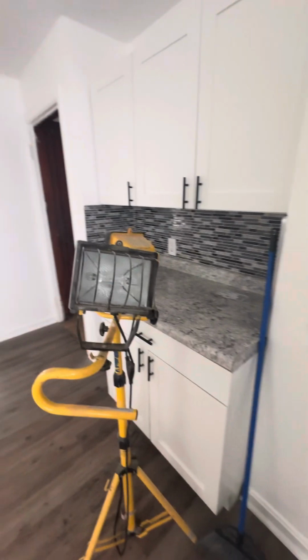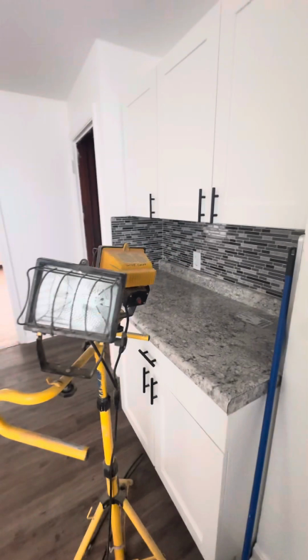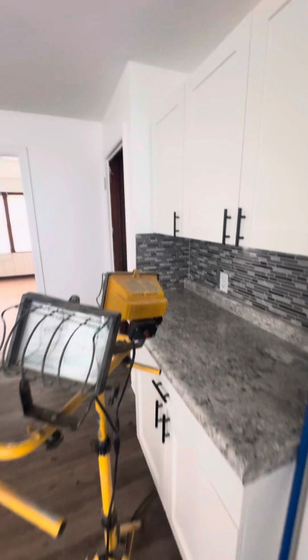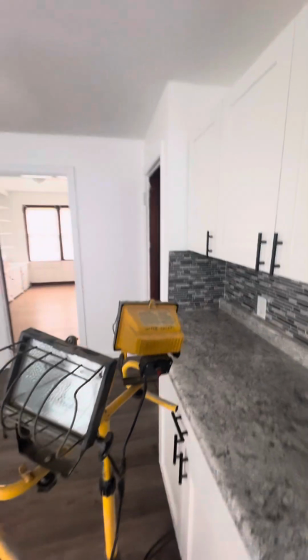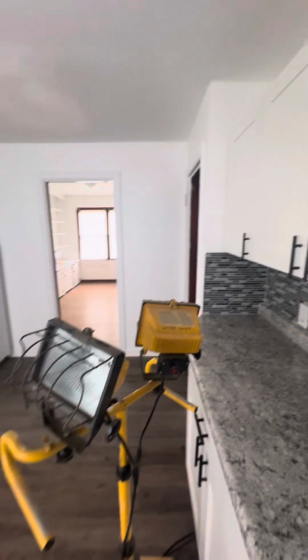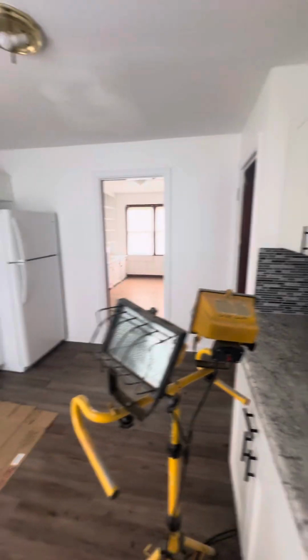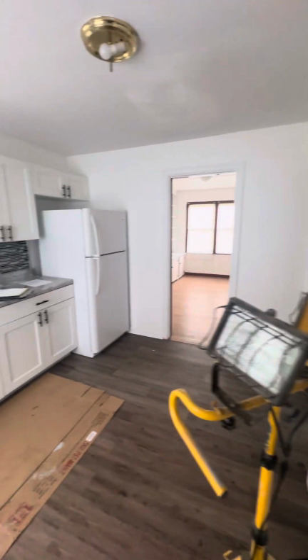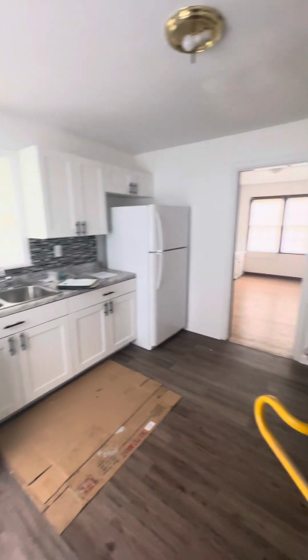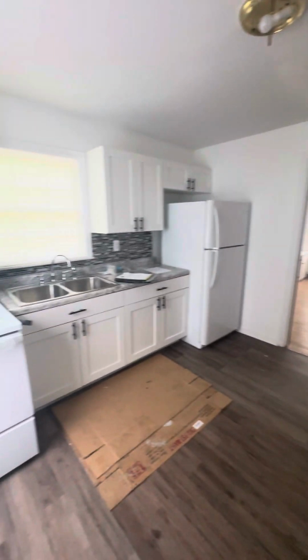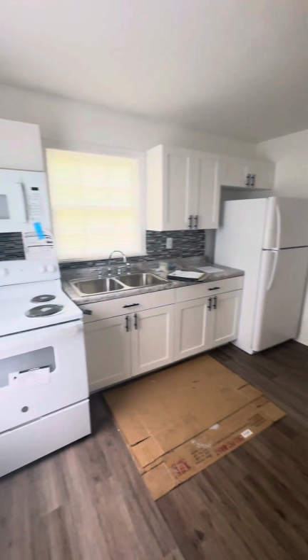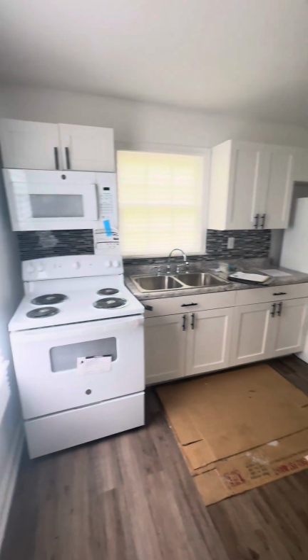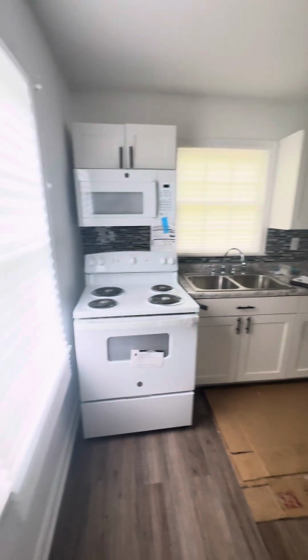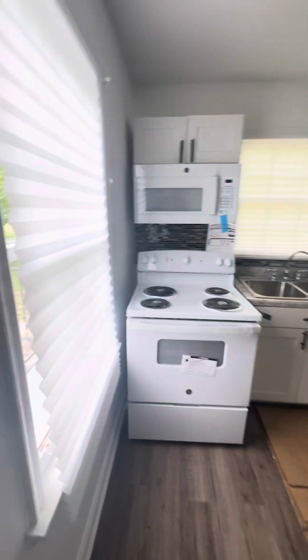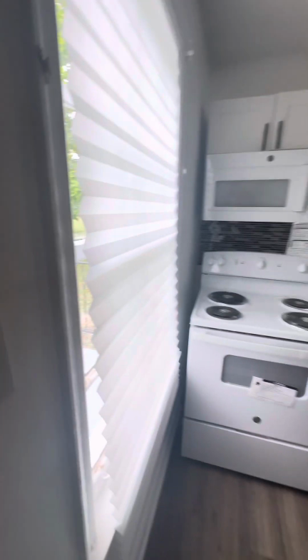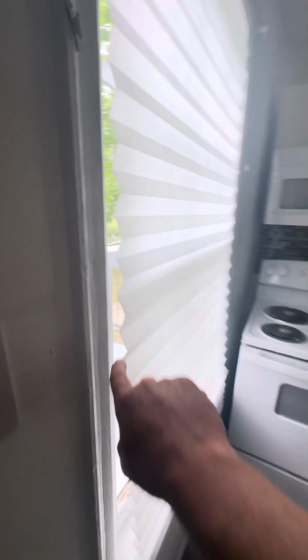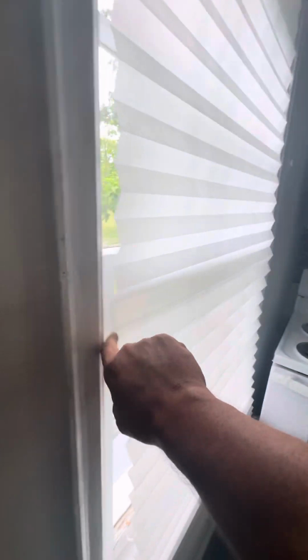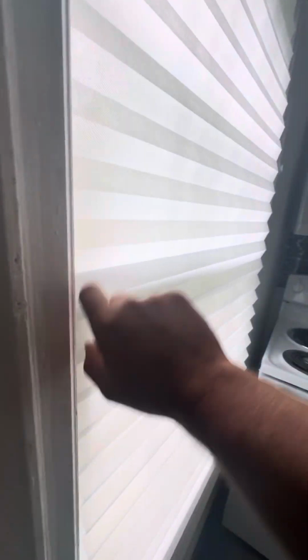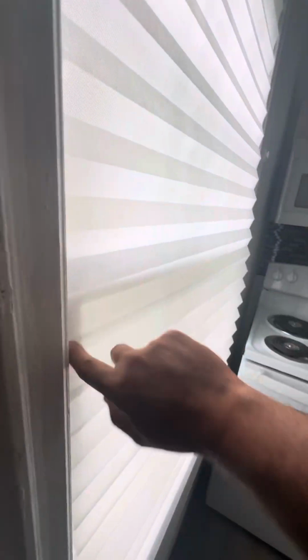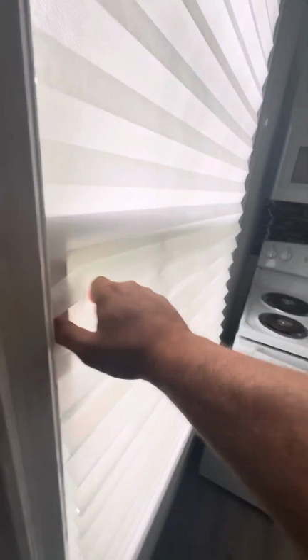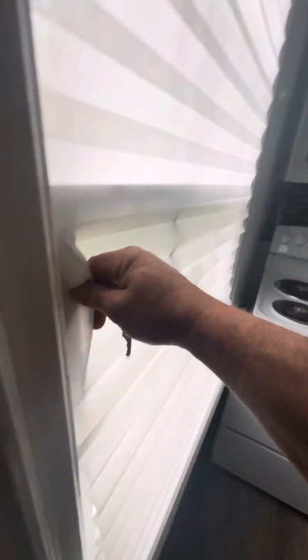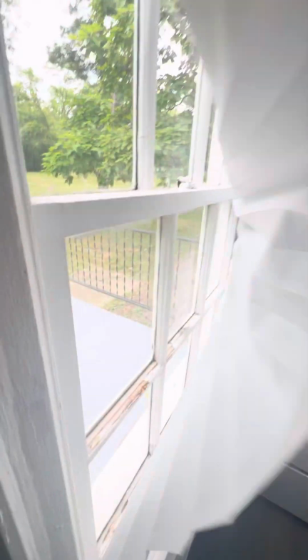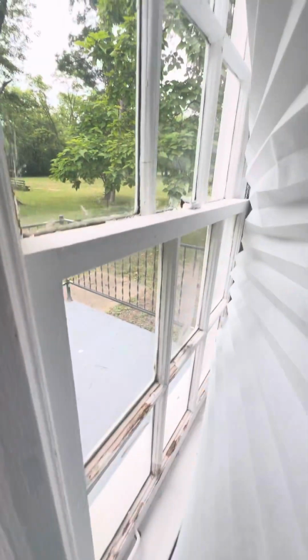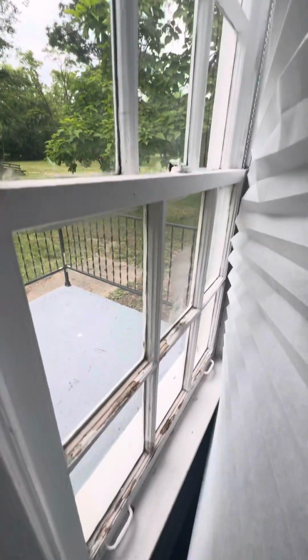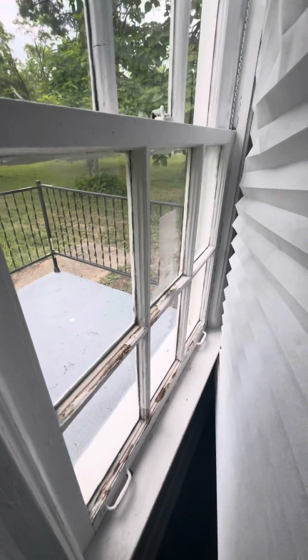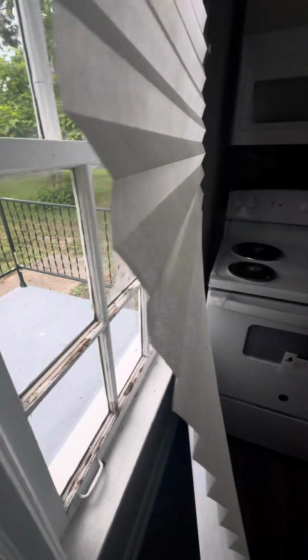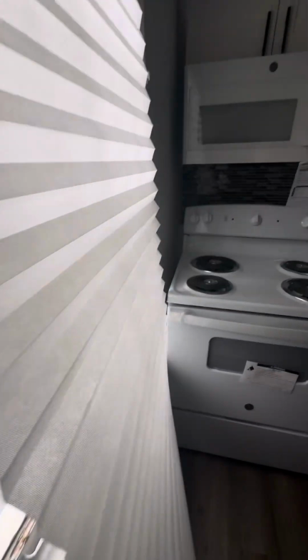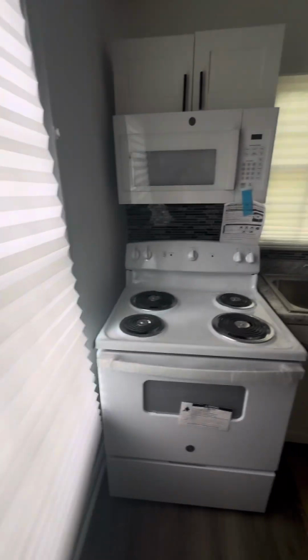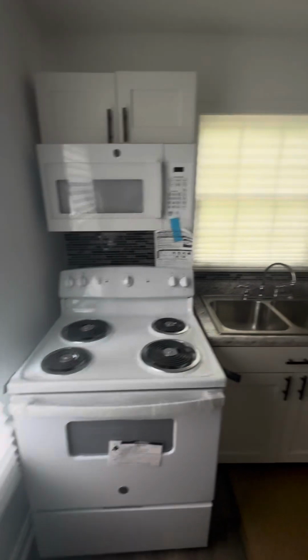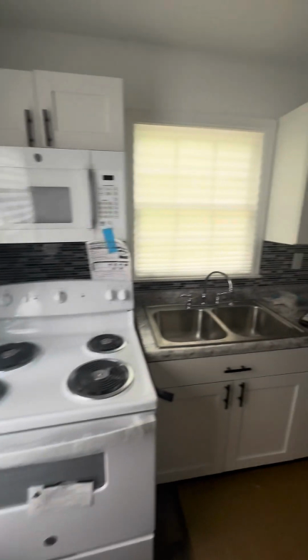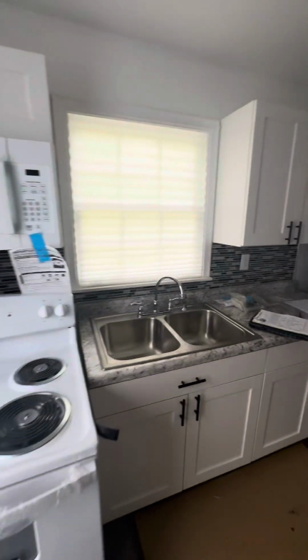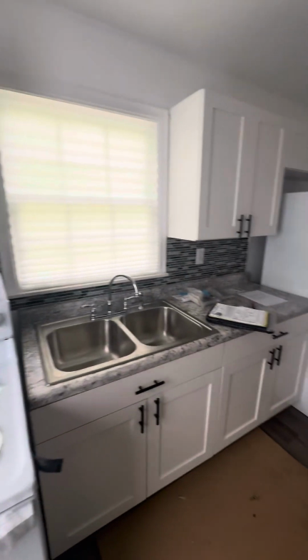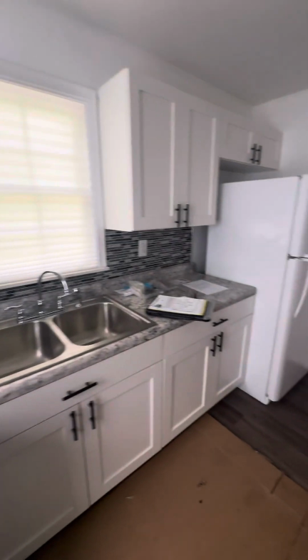So here is your kitchen — new cabinets, new countertops, new appliances. The windows are original, but they are doing their job. Nice backsplash.